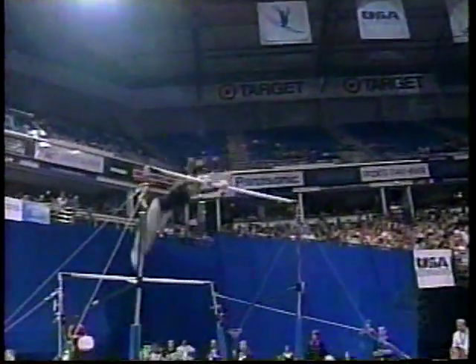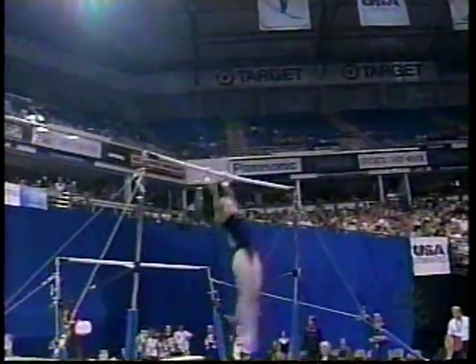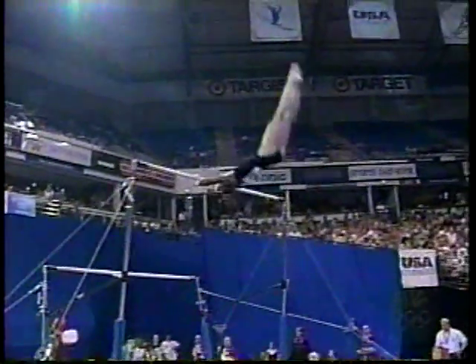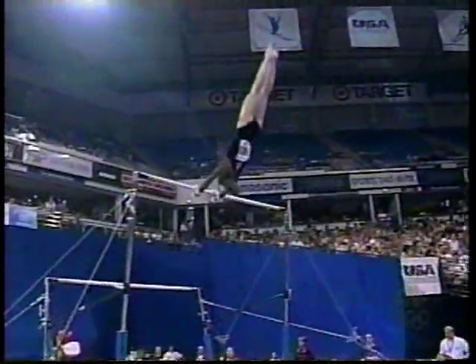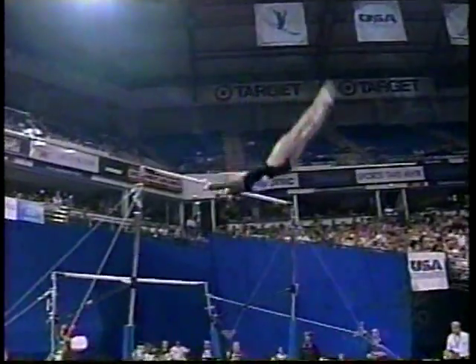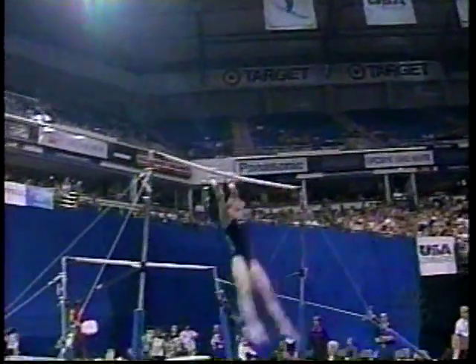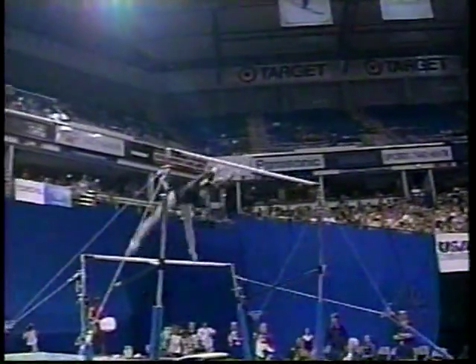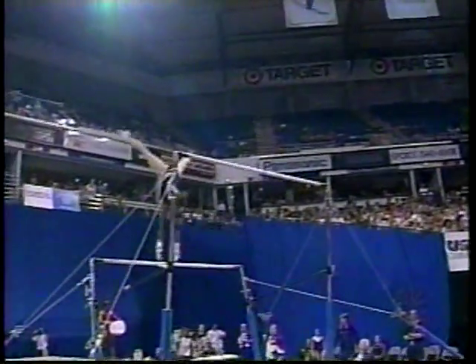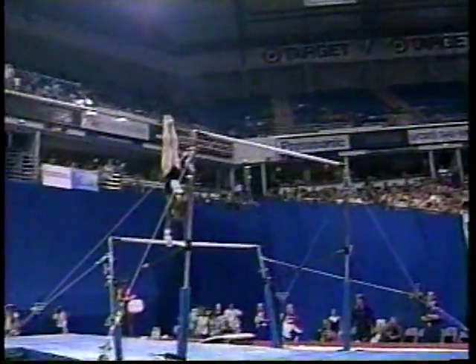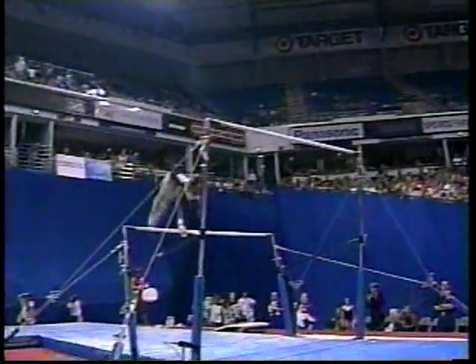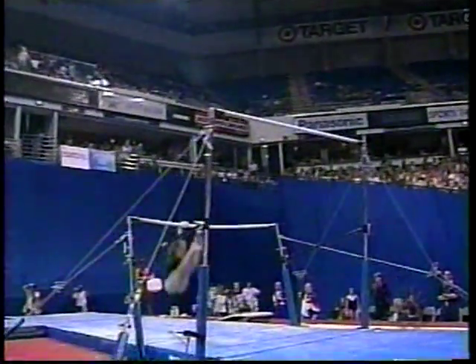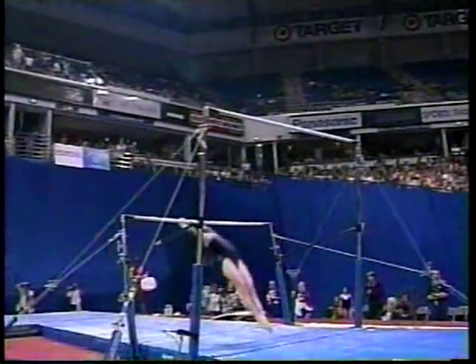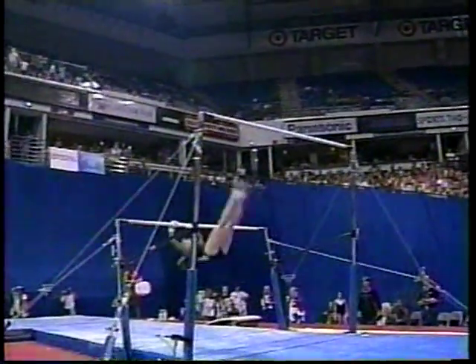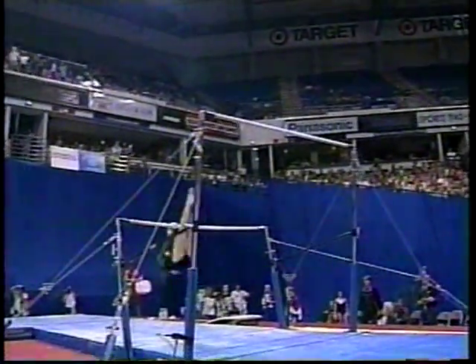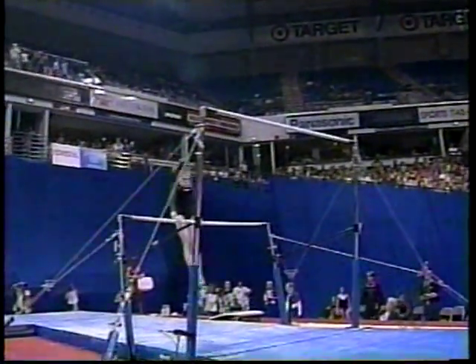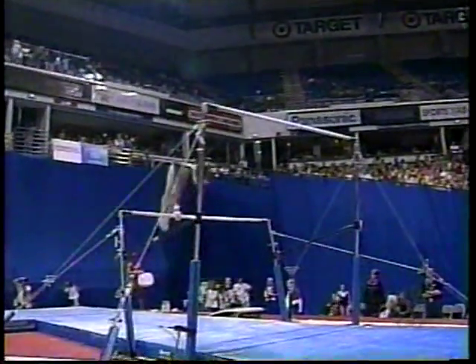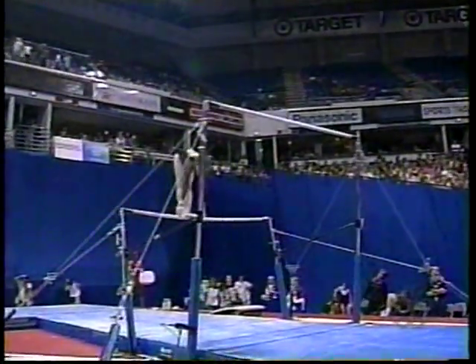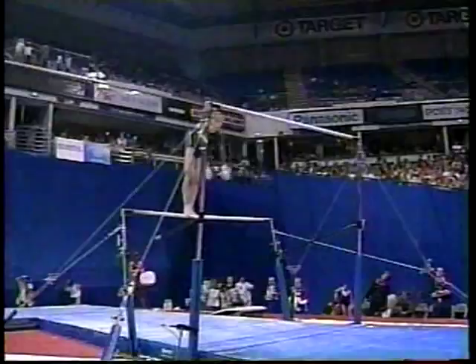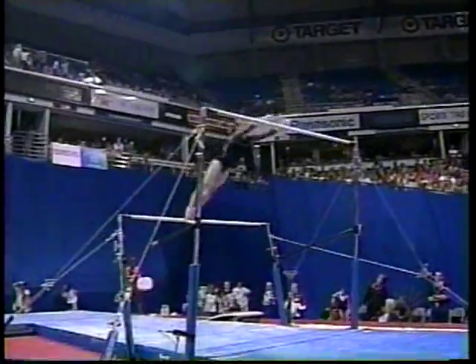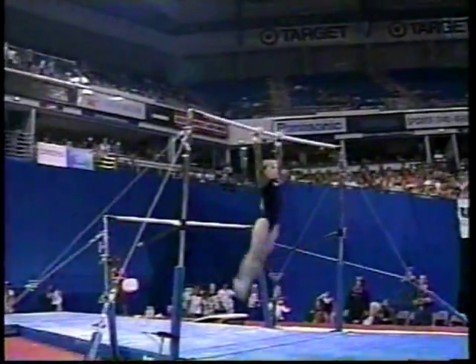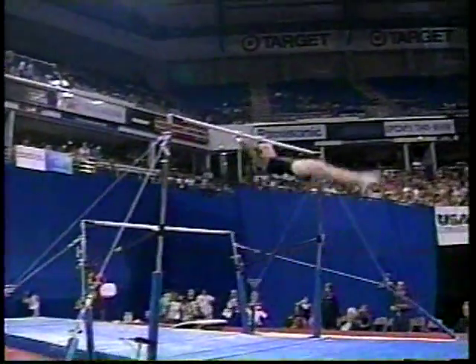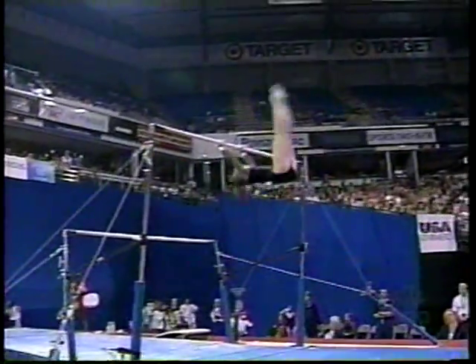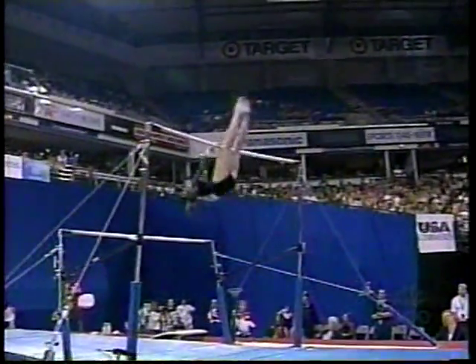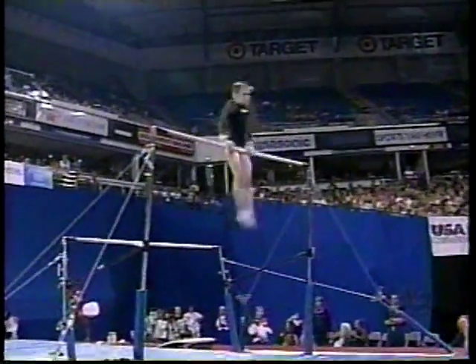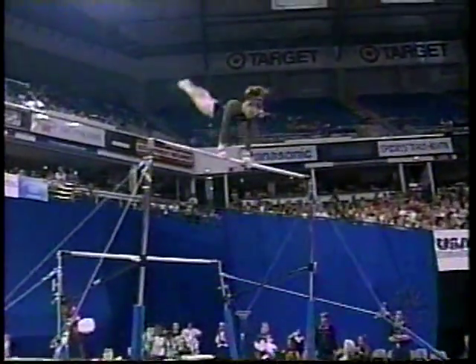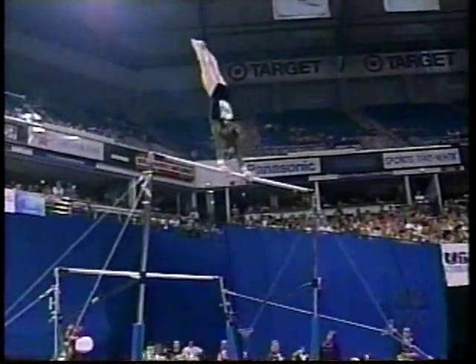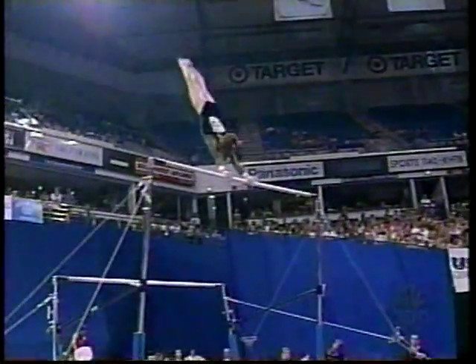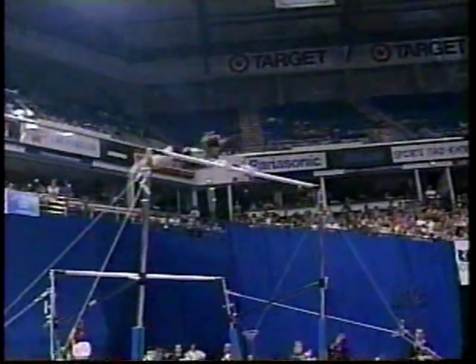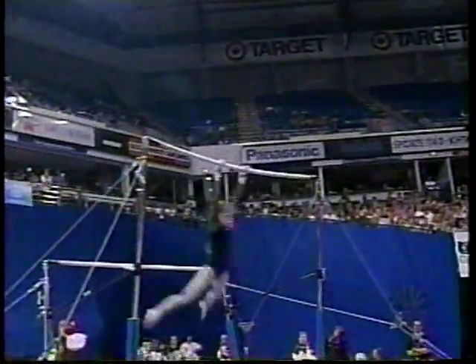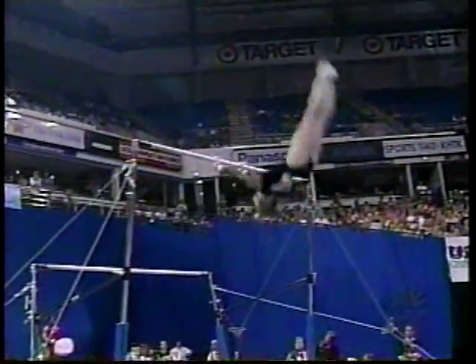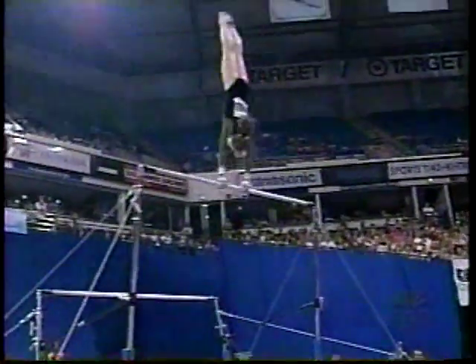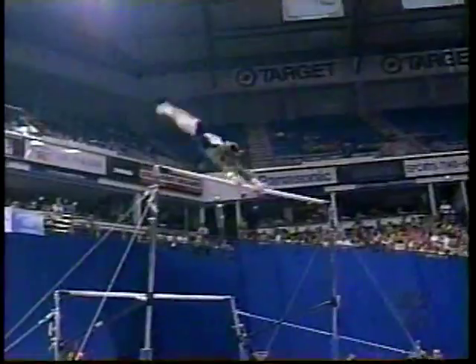A little bit short on that handstand — she's going to lose some tenths there. On the low bar, she should be landing in a perfect handstand. This is fairly uncharacteristic of Morgan.